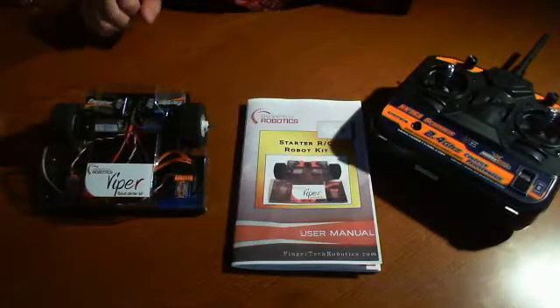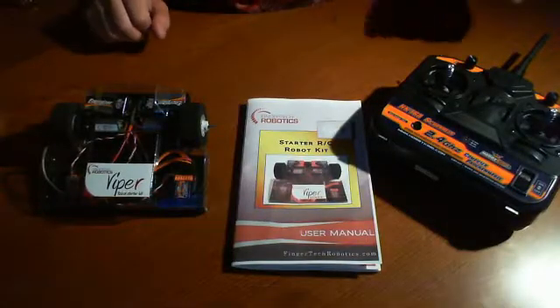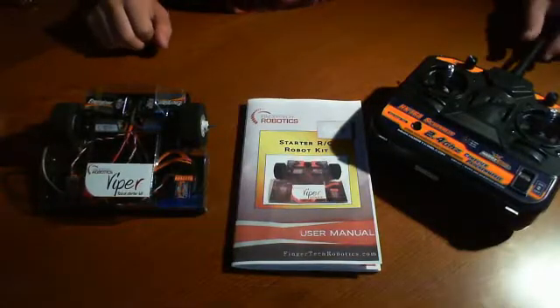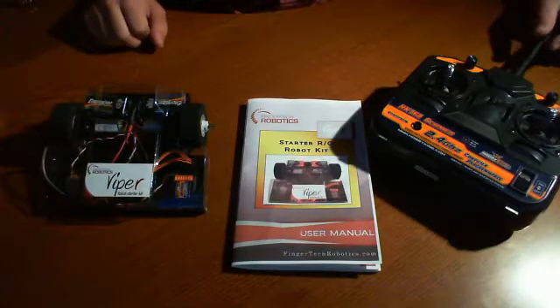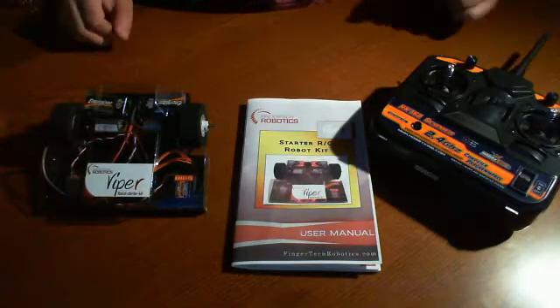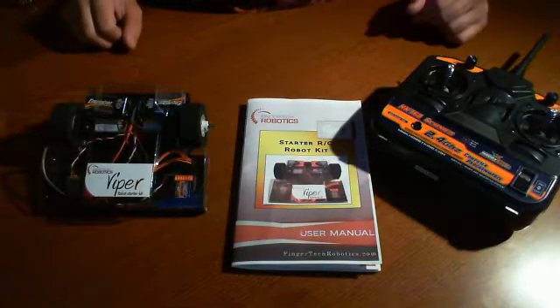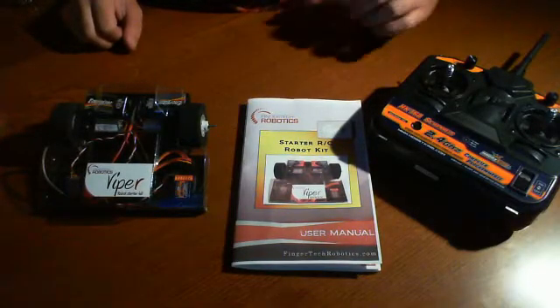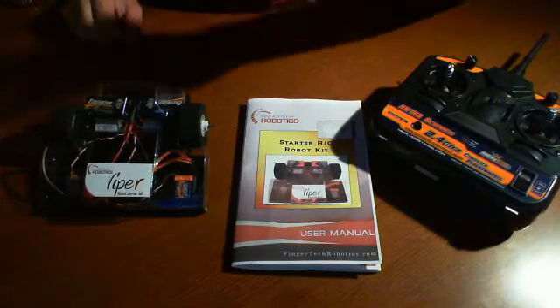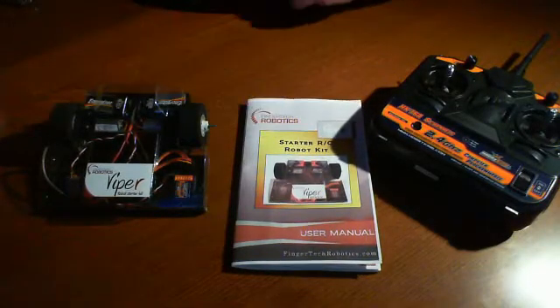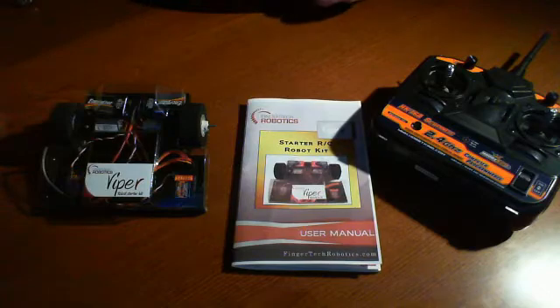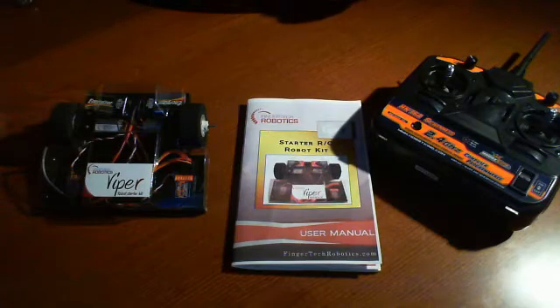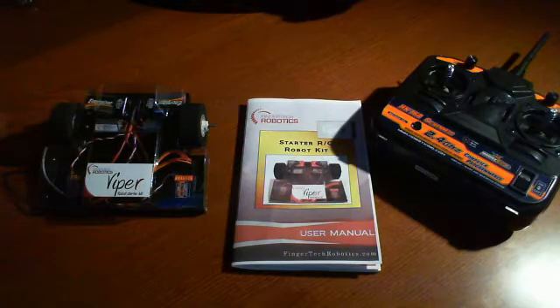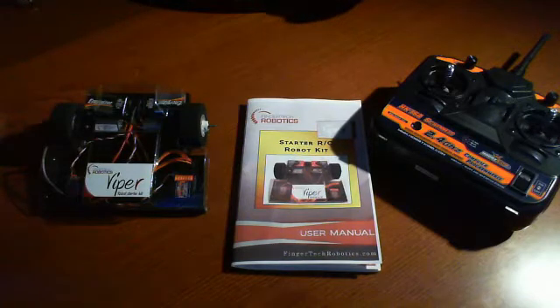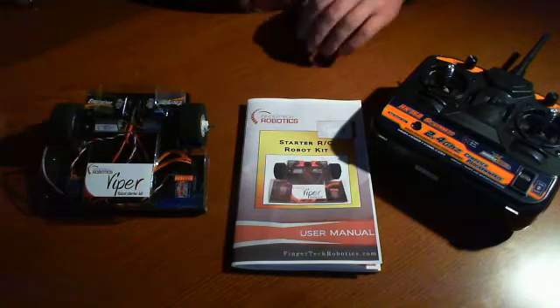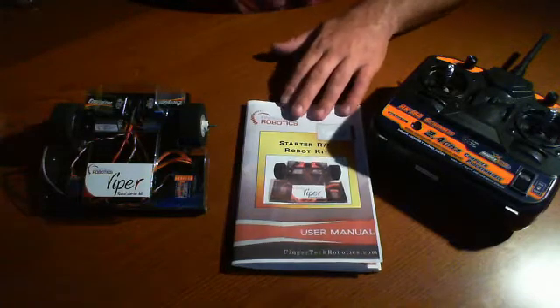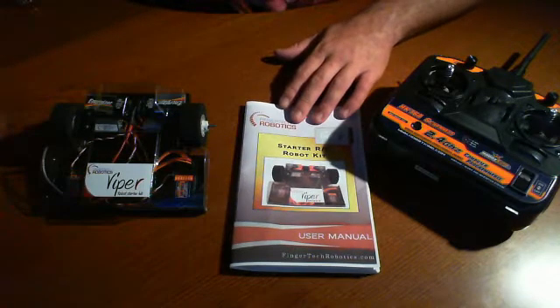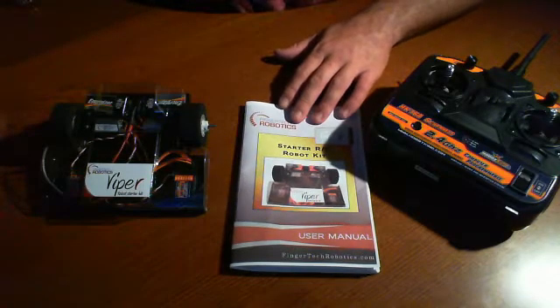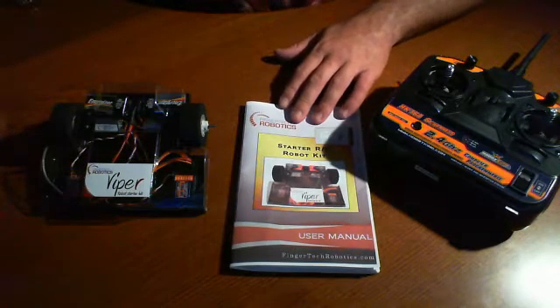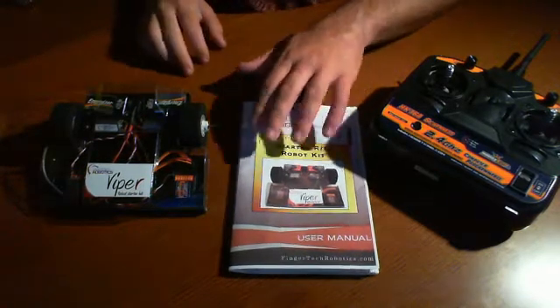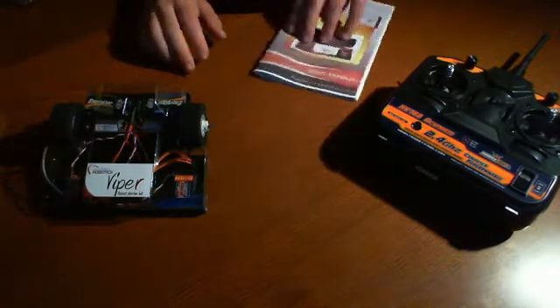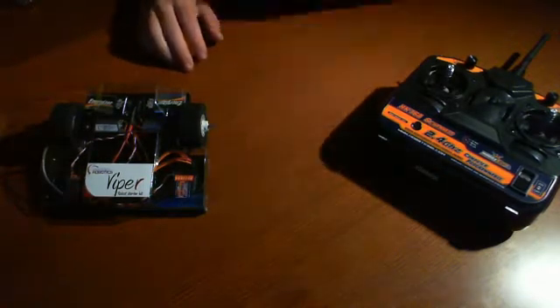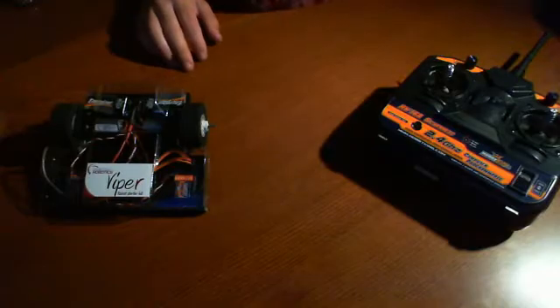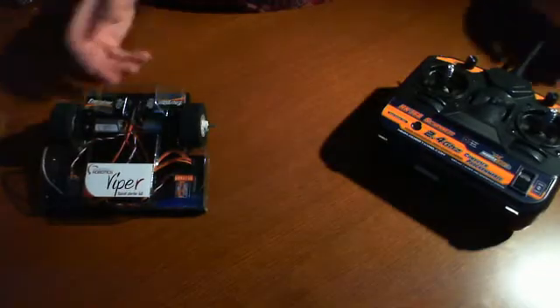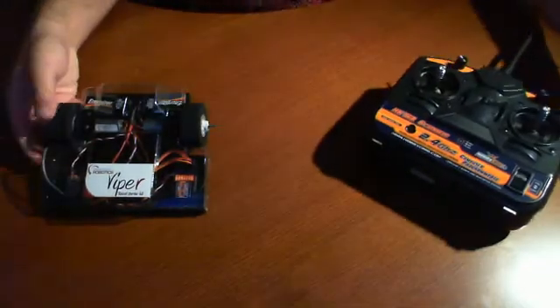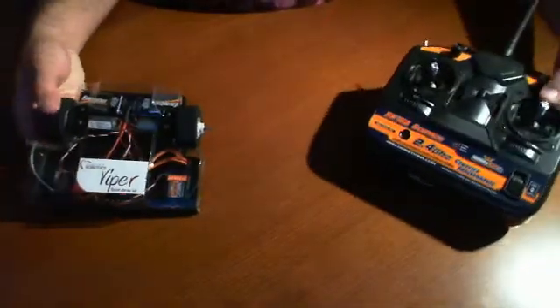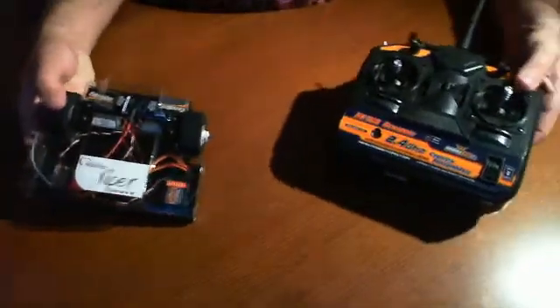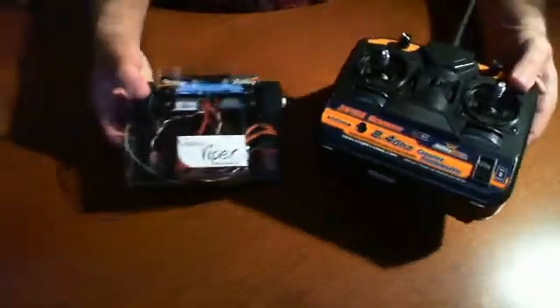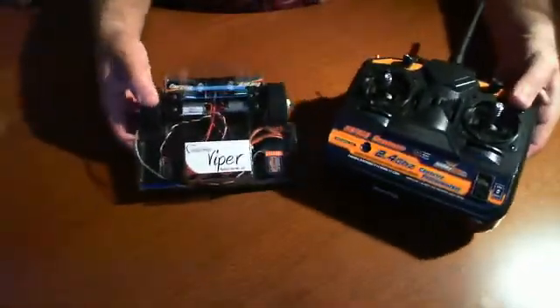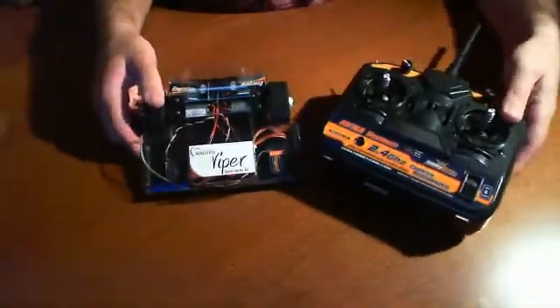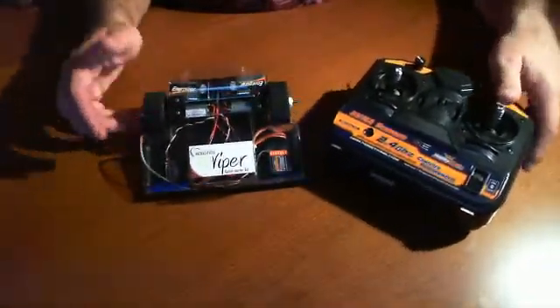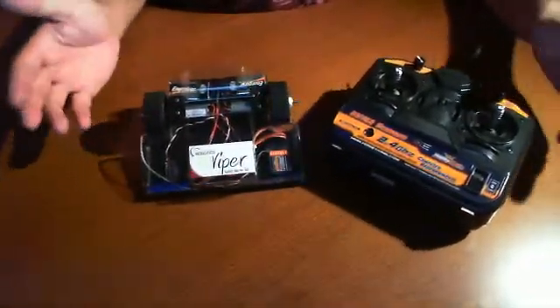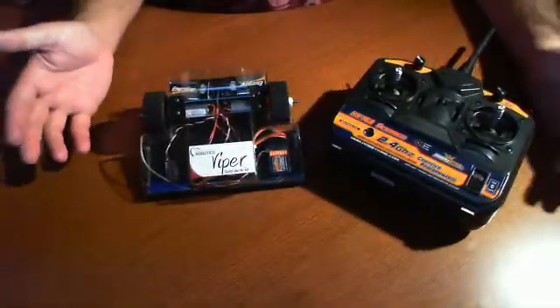We're back and we're just wrapping up this review. This is for the Fingertech Robotic Starter Kit, the Viper Starter Kit. Basically, this is just an RC kit, and it starts you off with a foundation to work with.